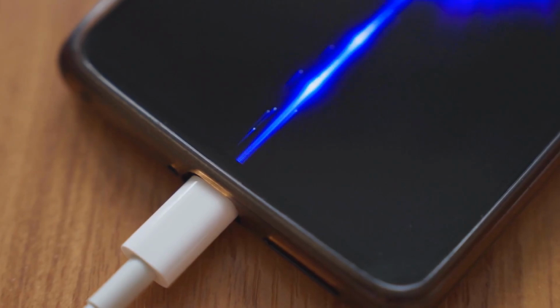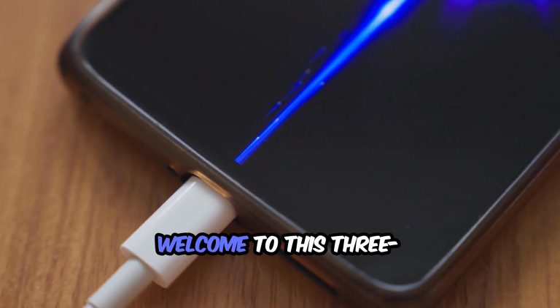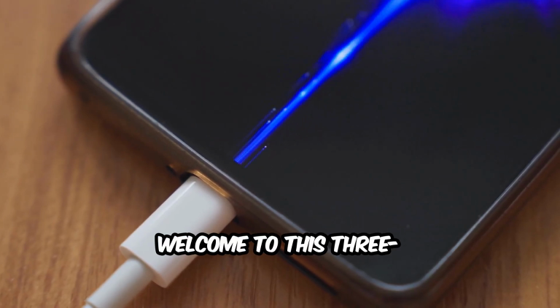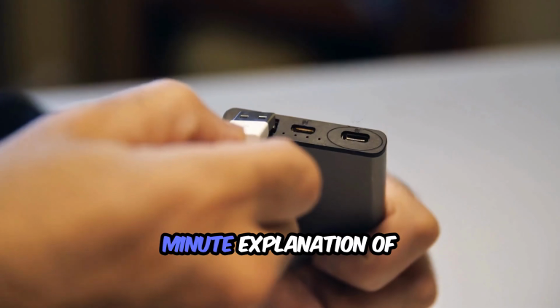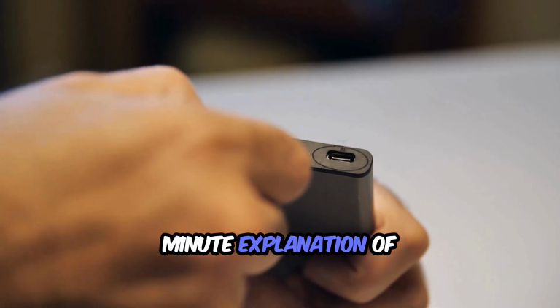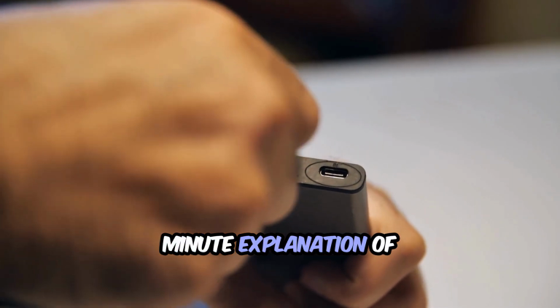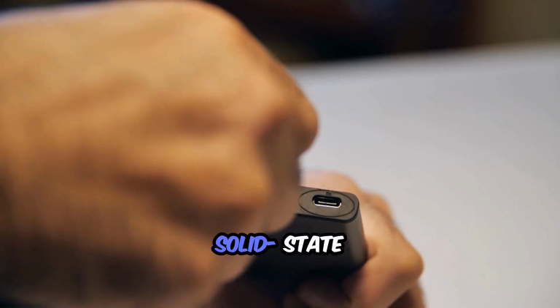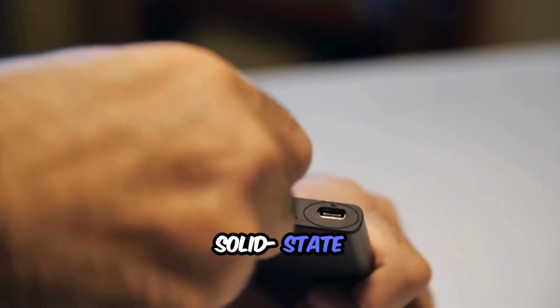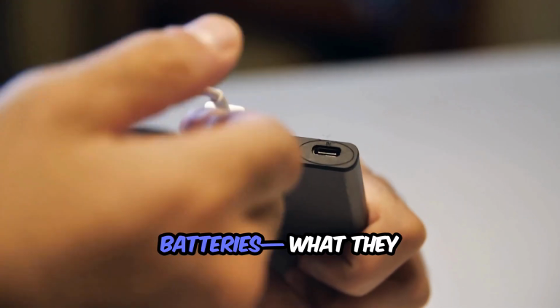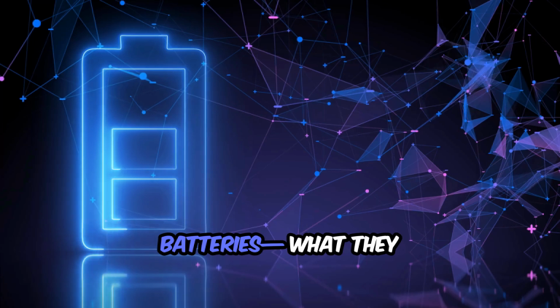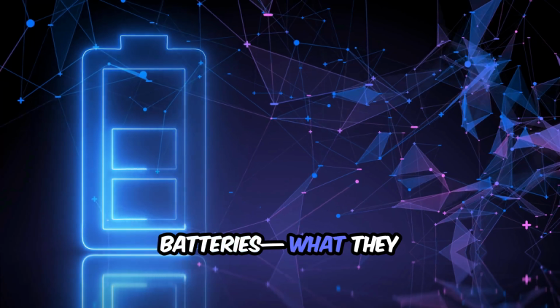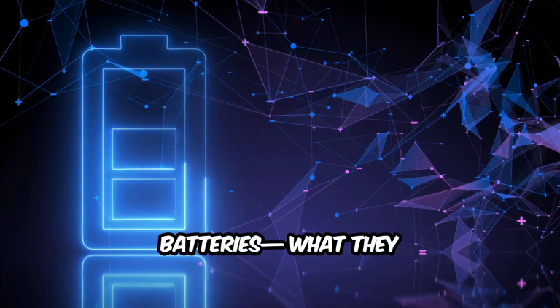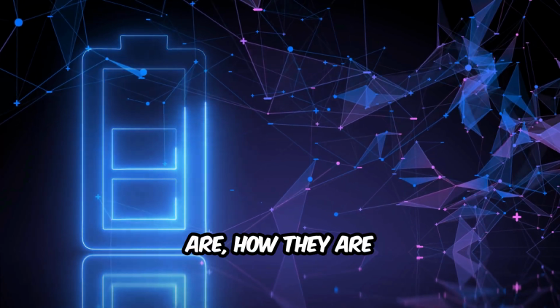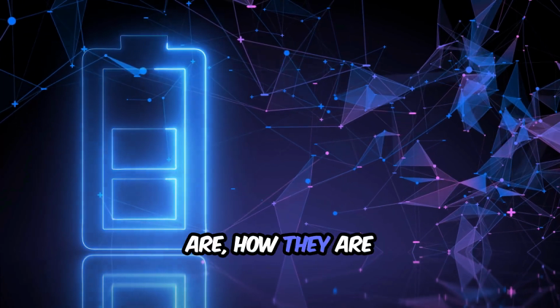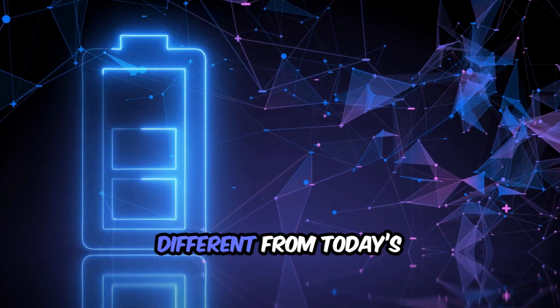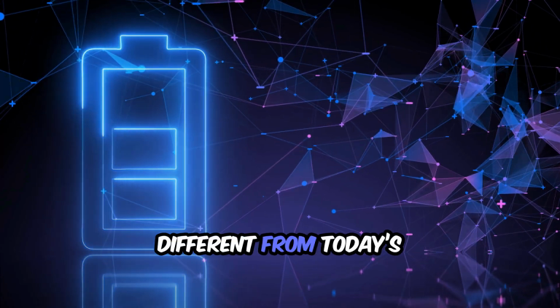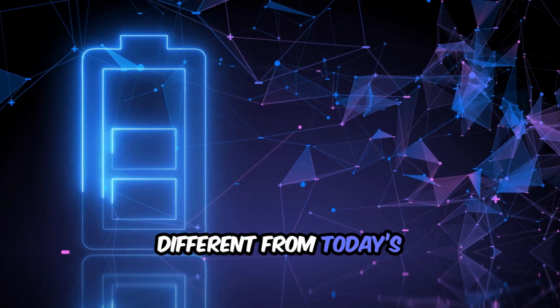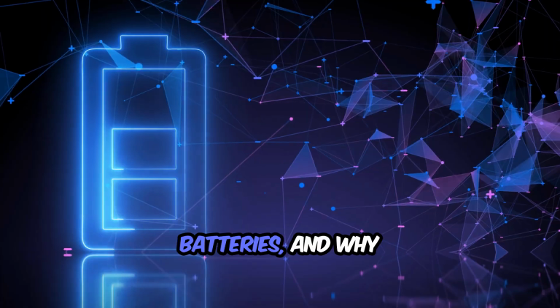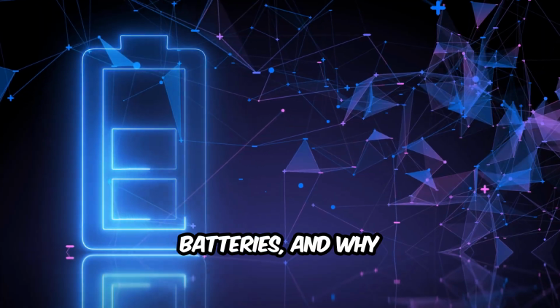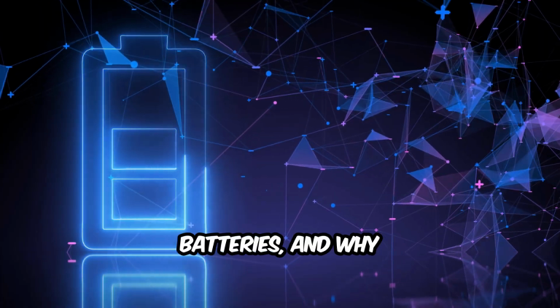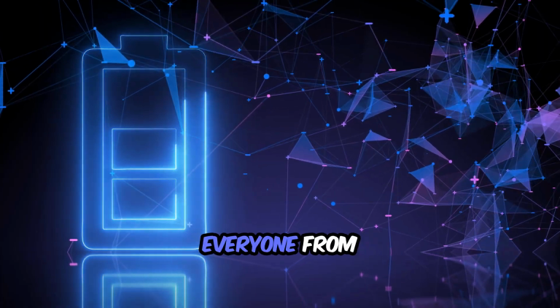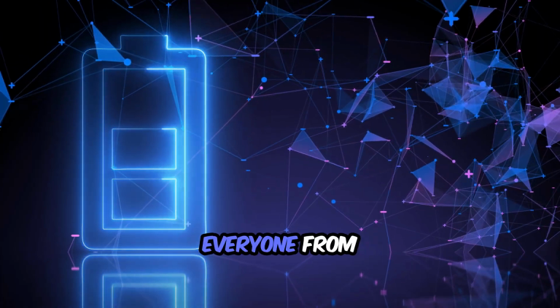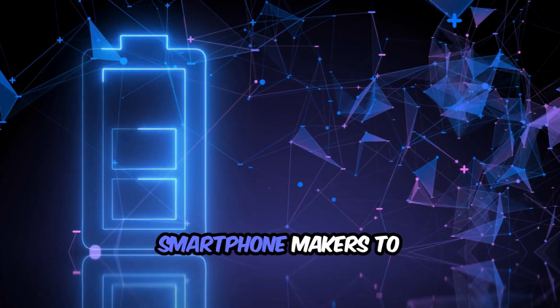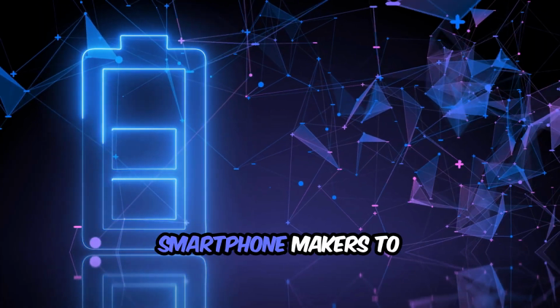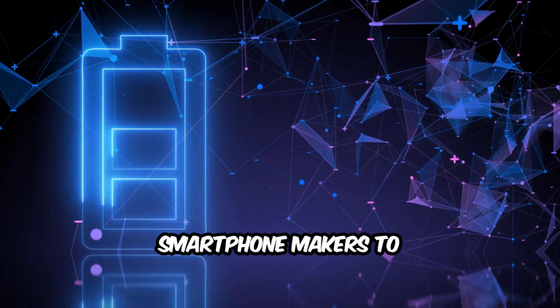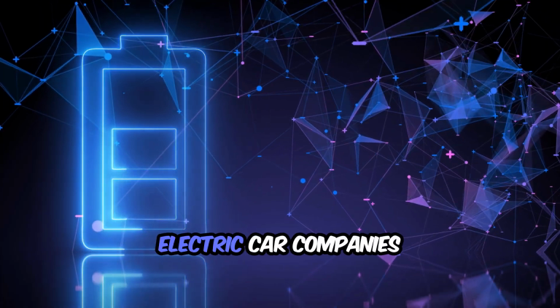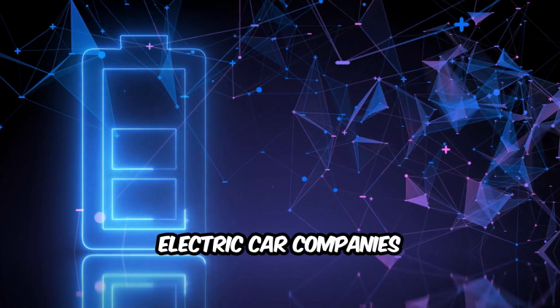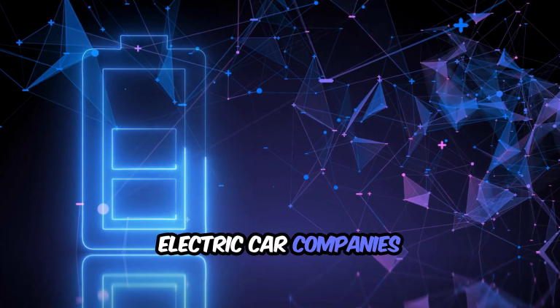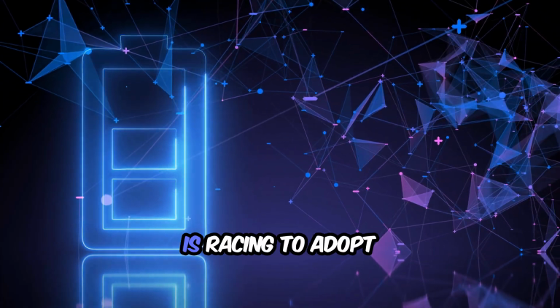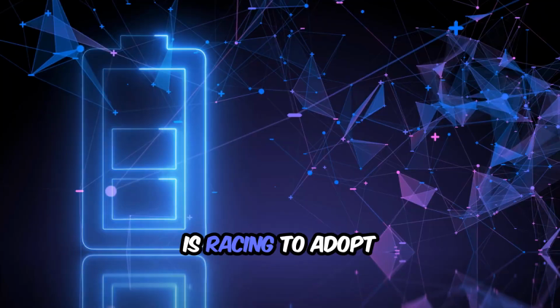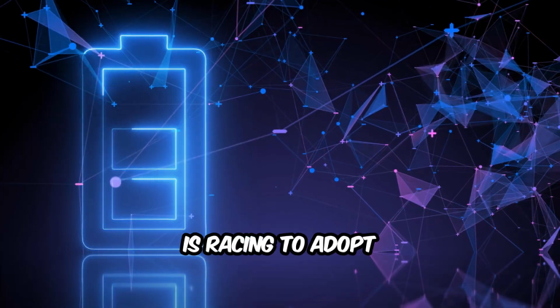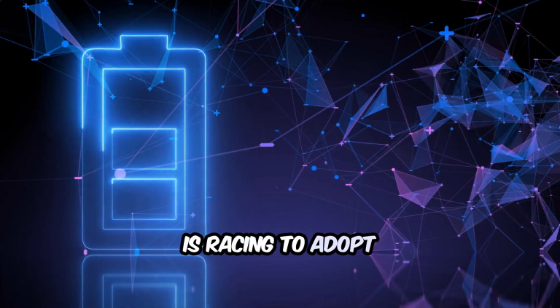Welcome to this three-minute explanation of solid state batteries — what they are, how they are different from today's batteries, and why everyone from smartphone makers to electric car companies is racing to adopt them.